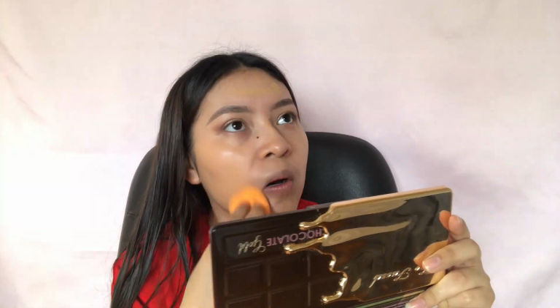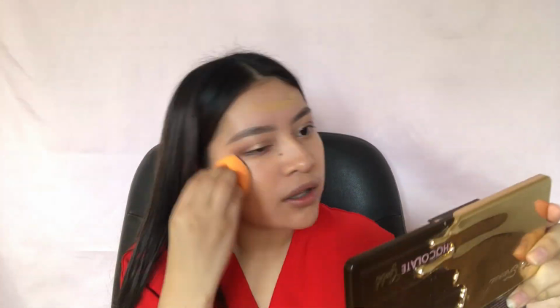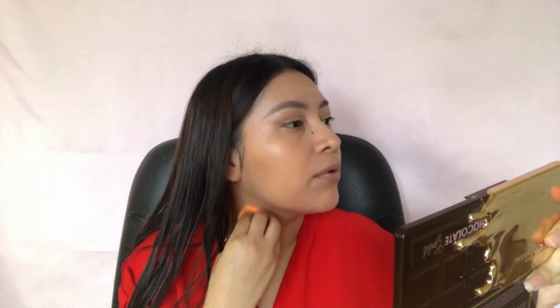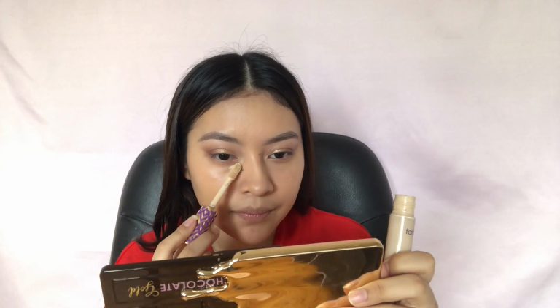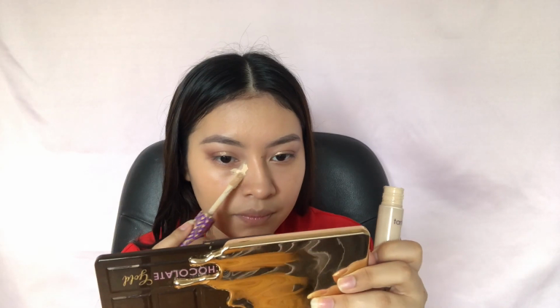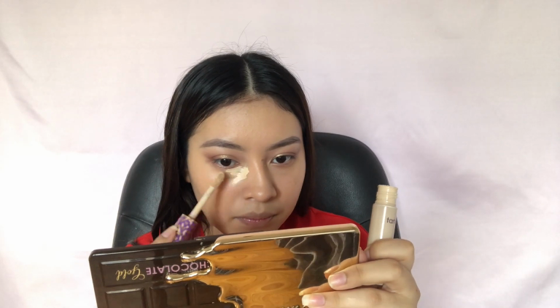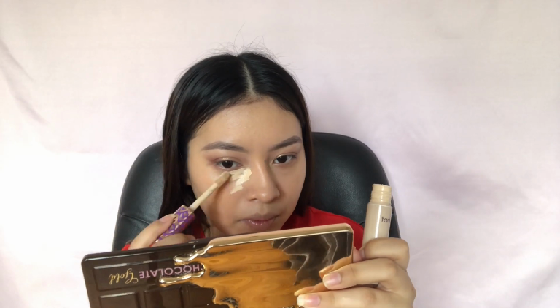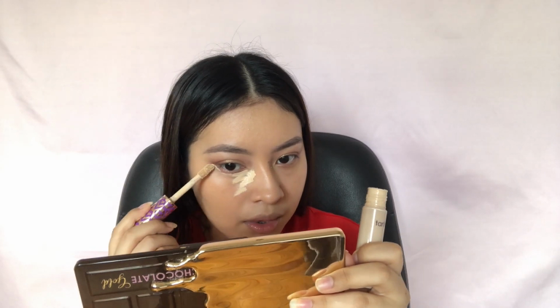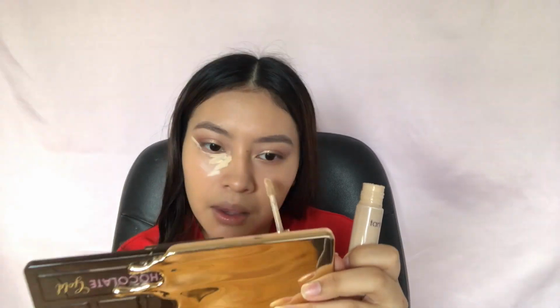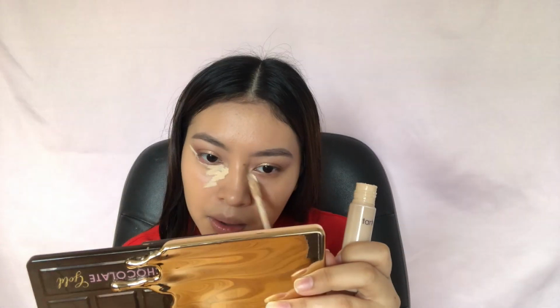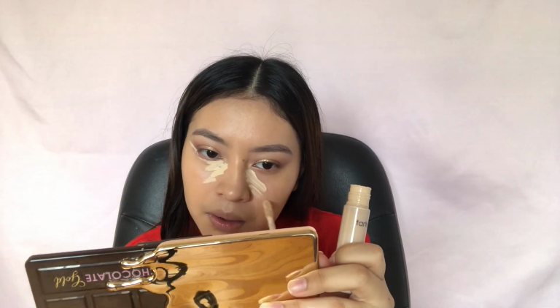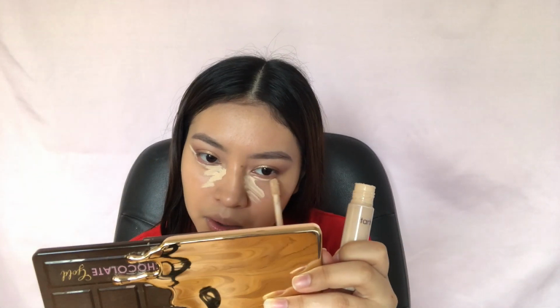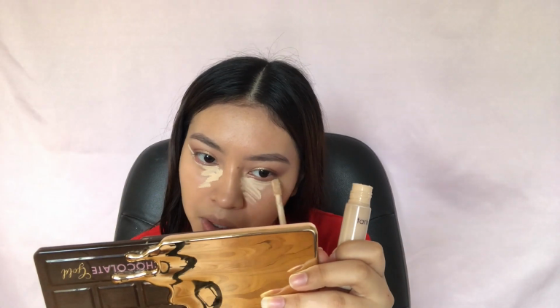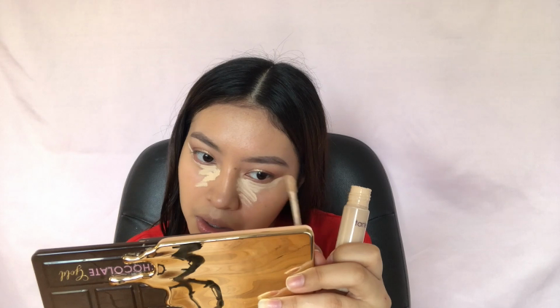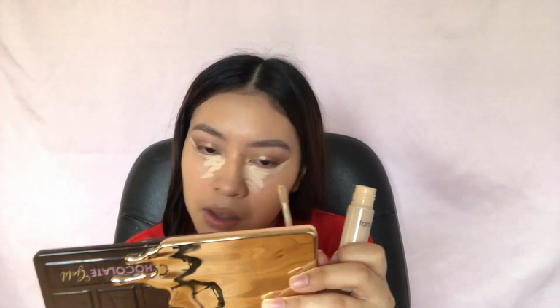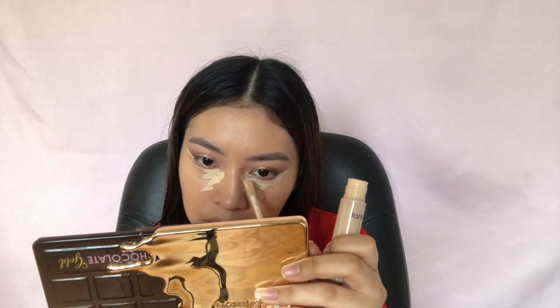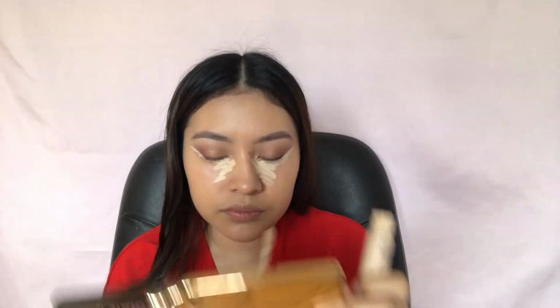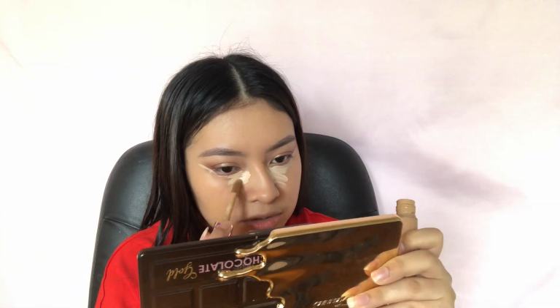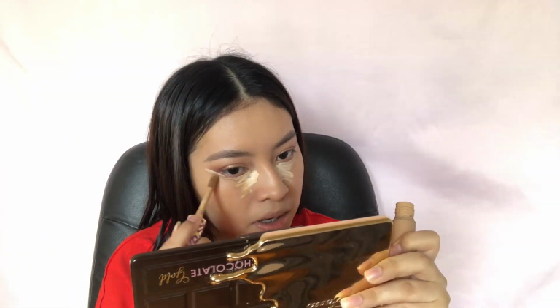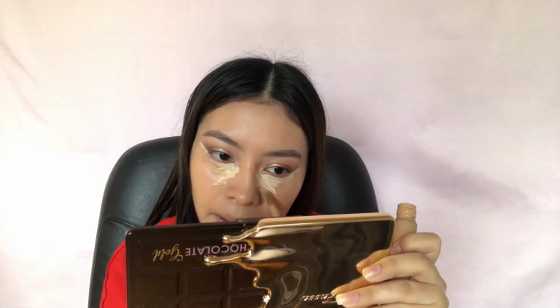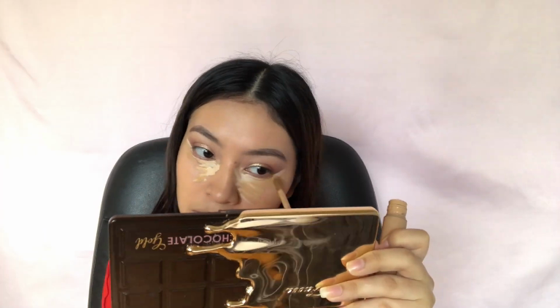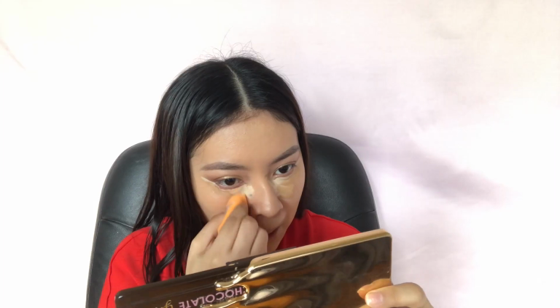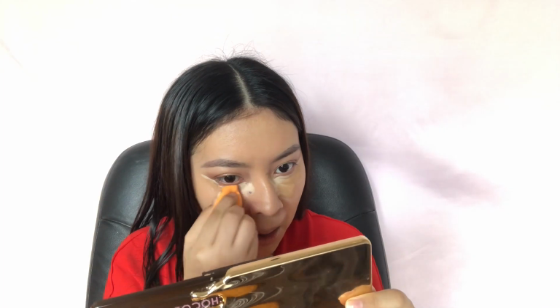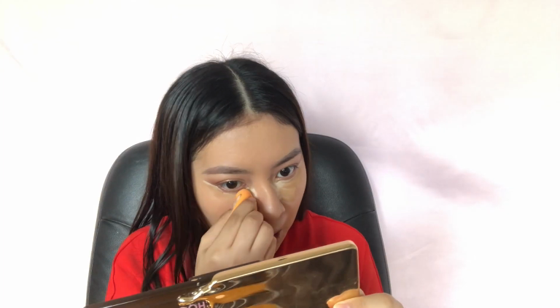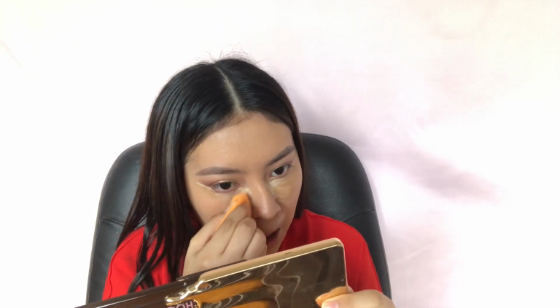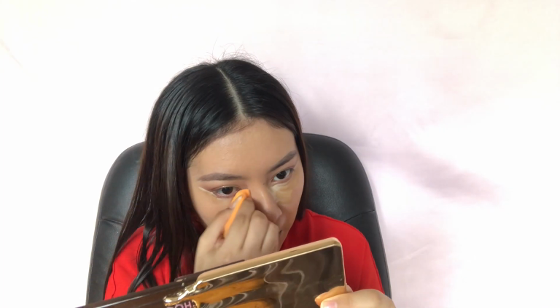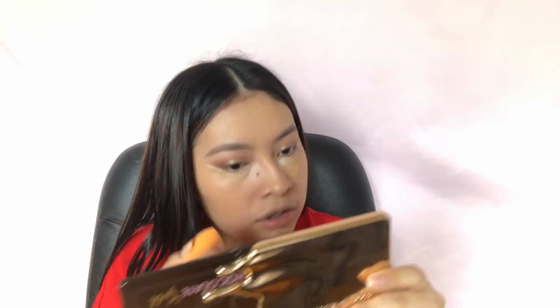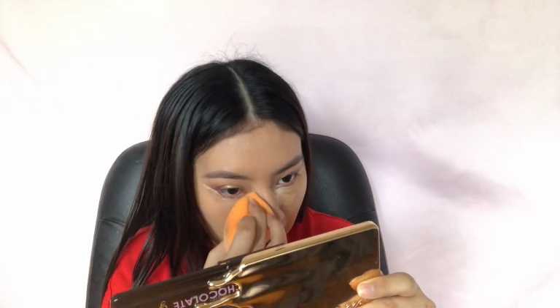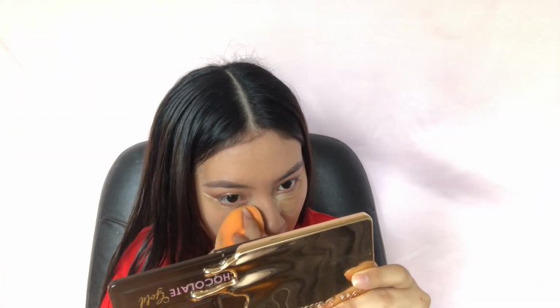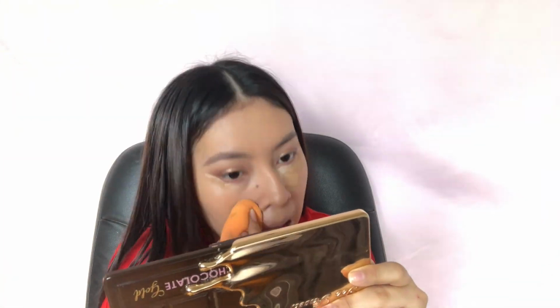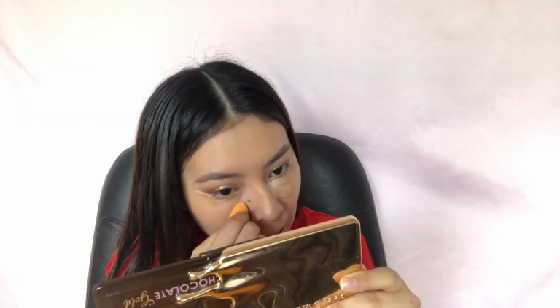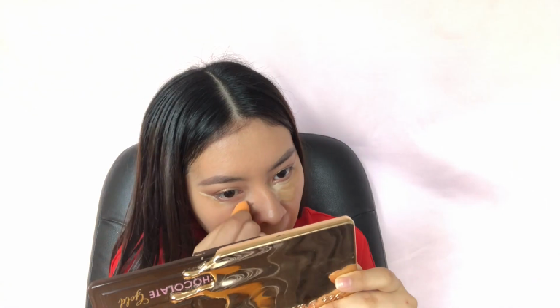So then I'm going in with my Tarte Shape Tape Concealers, using the shades Light Sand and Tan Sand. I'm using the darker shade to make it easier to blend out.